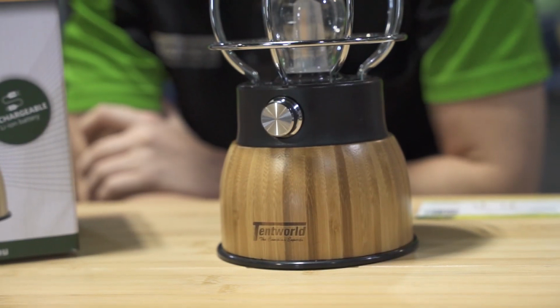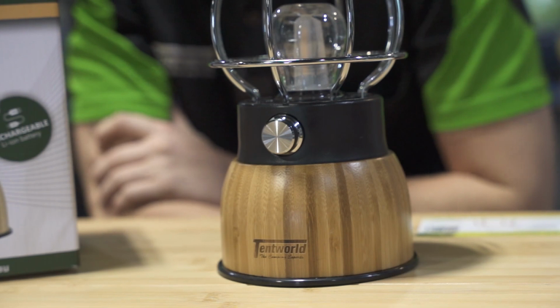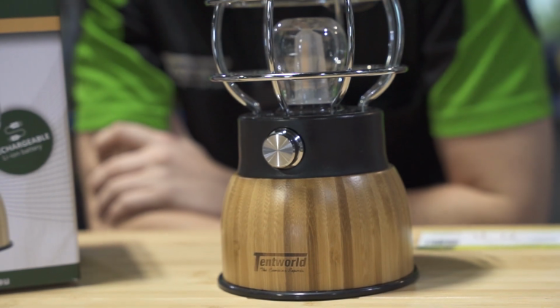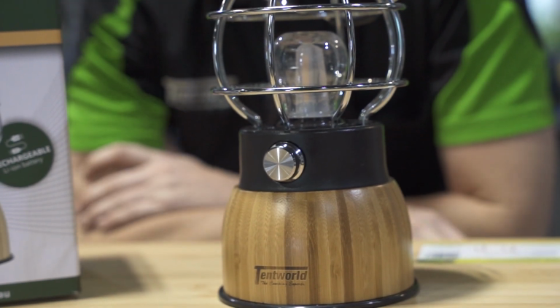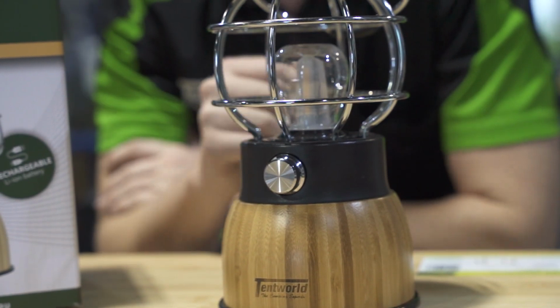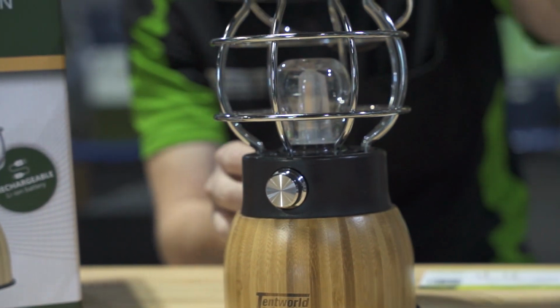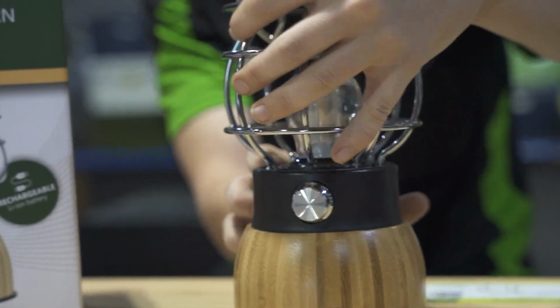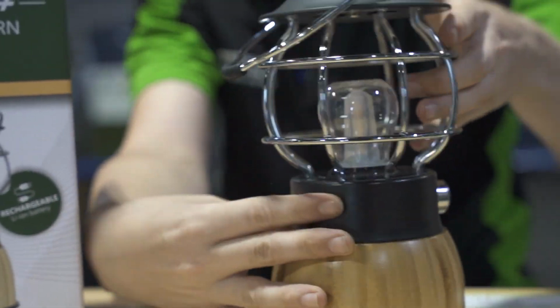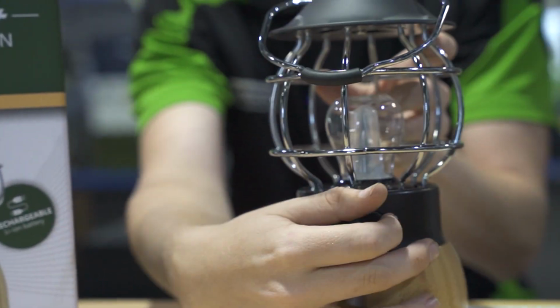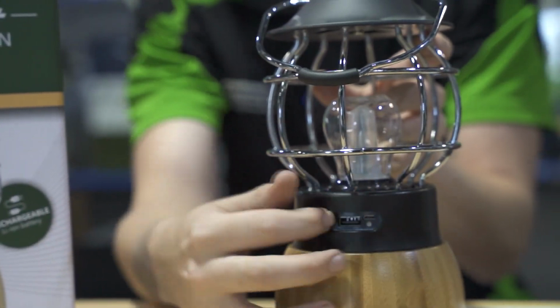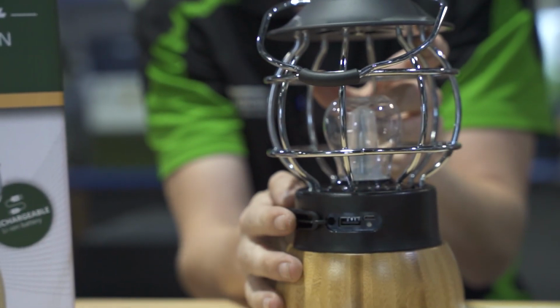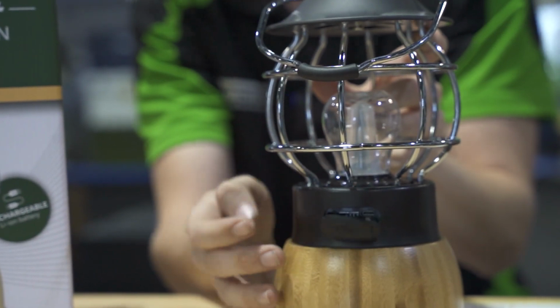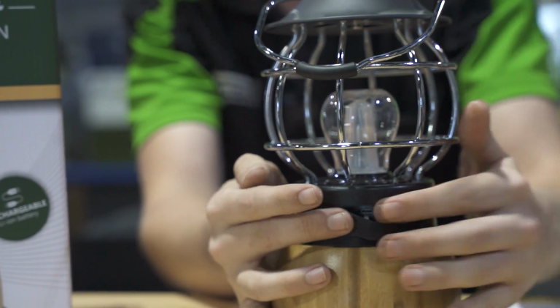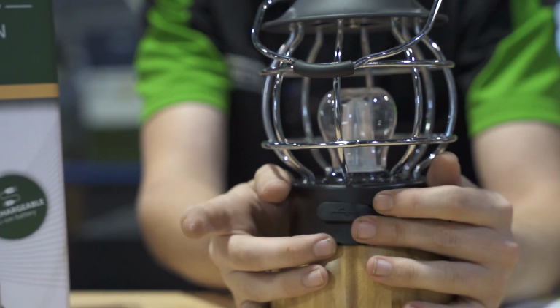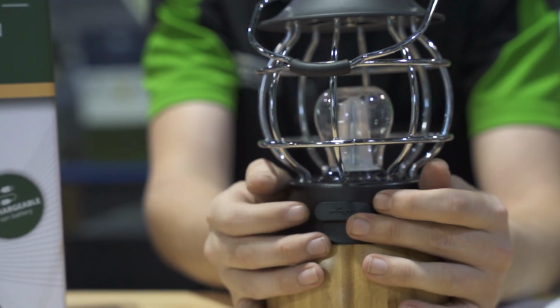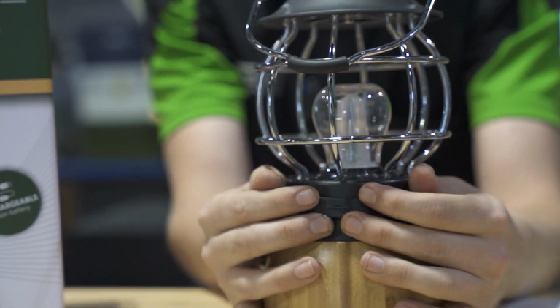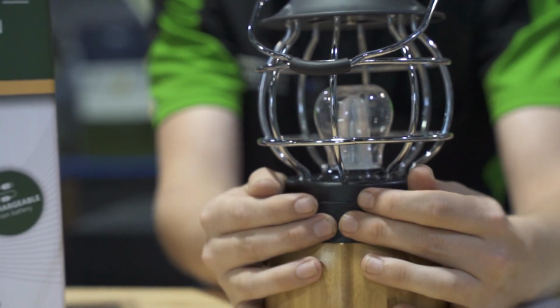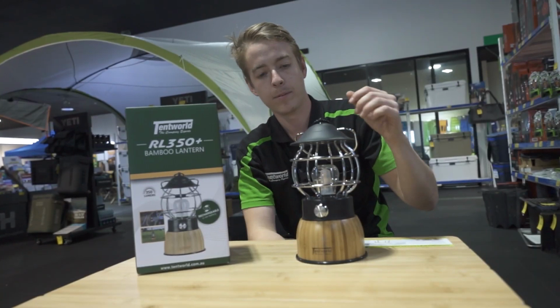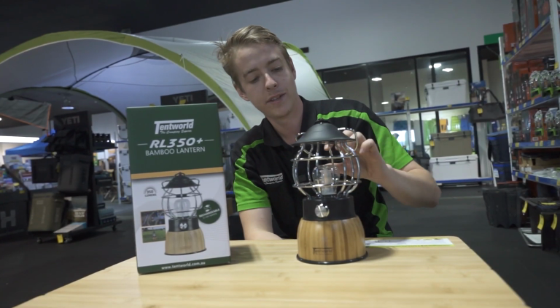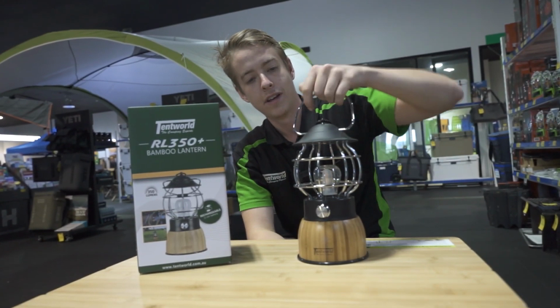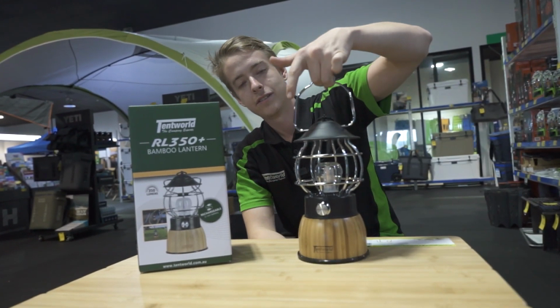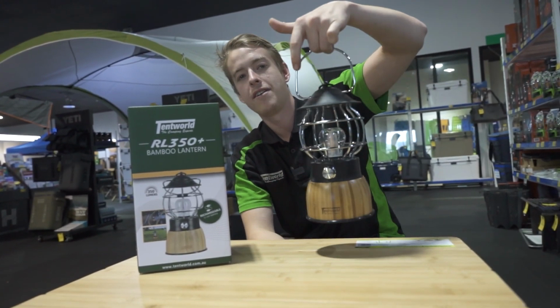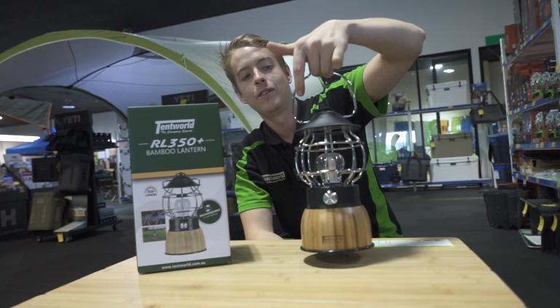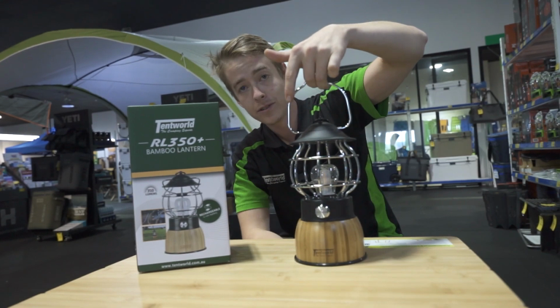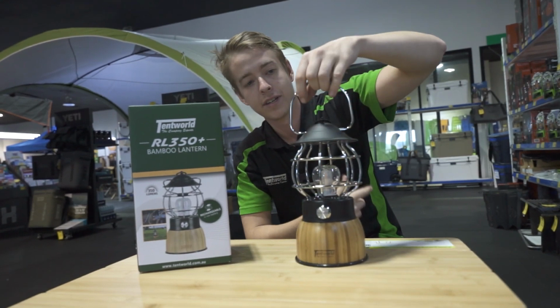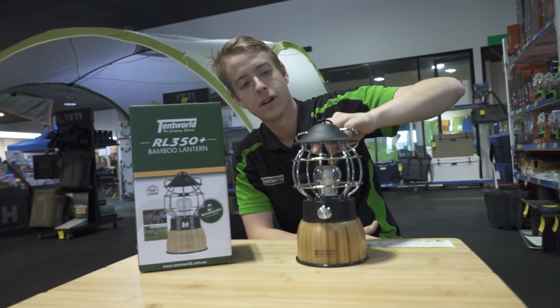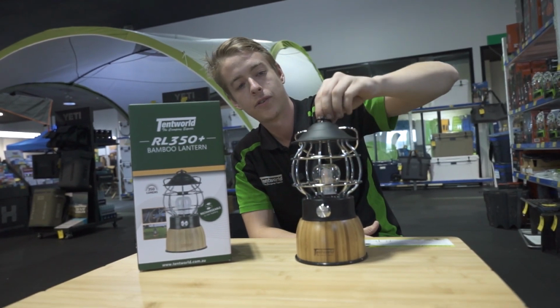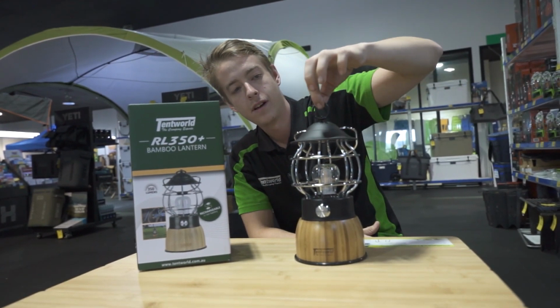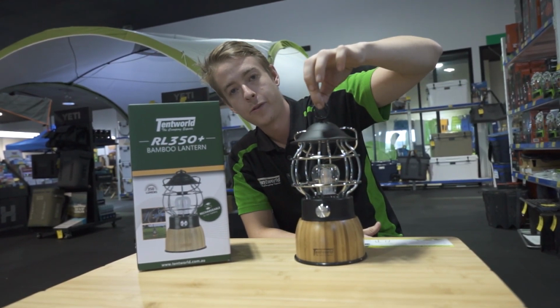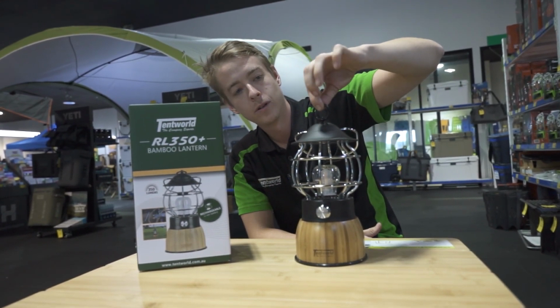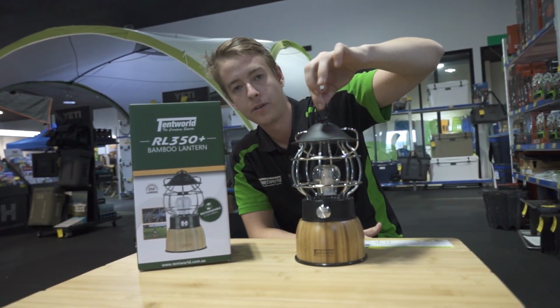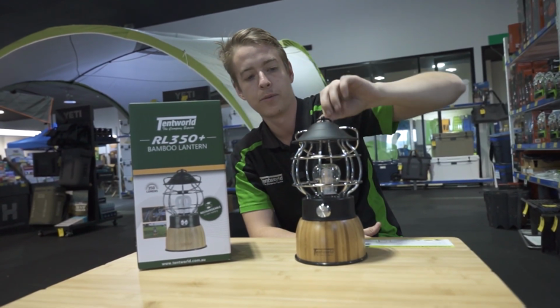Like all the other Tentworld lights in the range, this one is fully rechargeable — just with the port on the back there, you can tell by the USB symbol. There are a couple of options on these ones: a nice little carry handle, and you can also use this as a hook. They also have a small loop you can hook on as well.